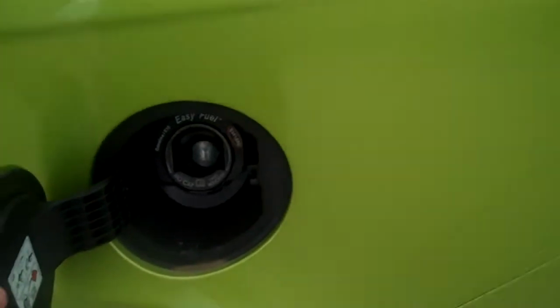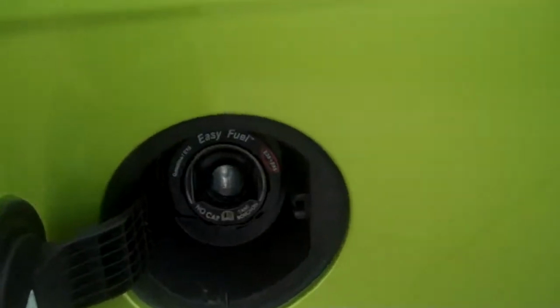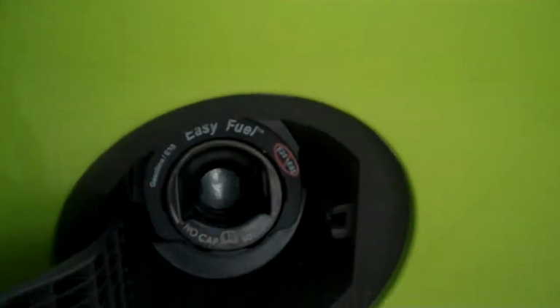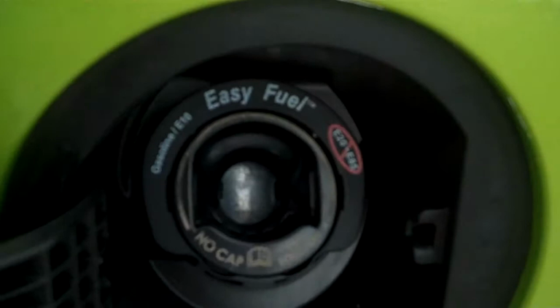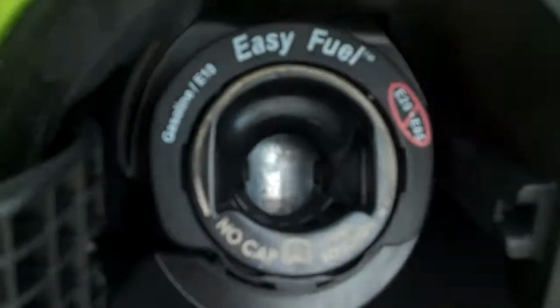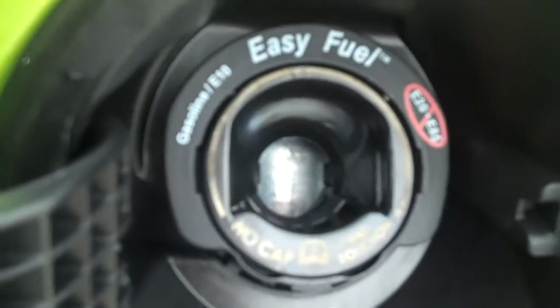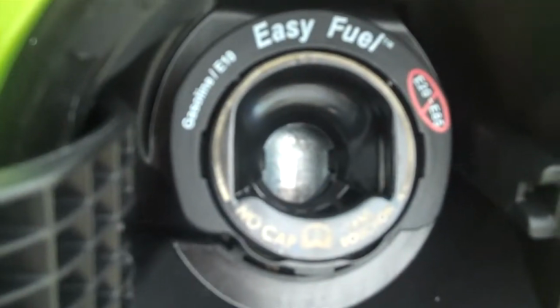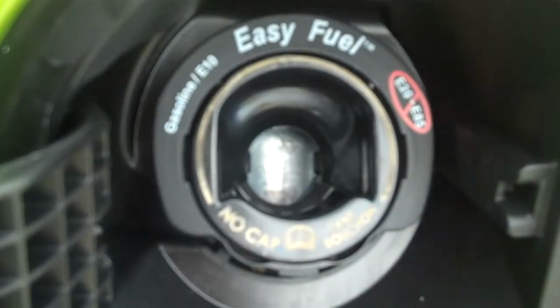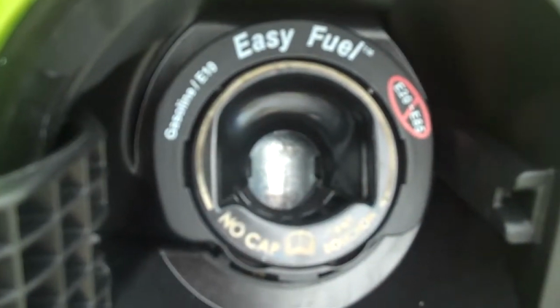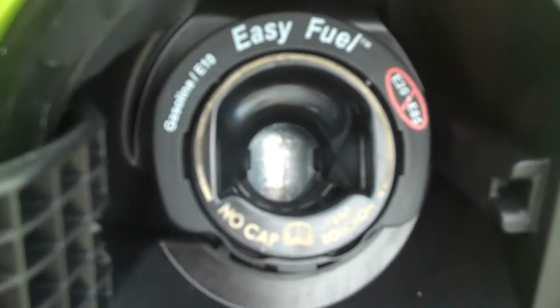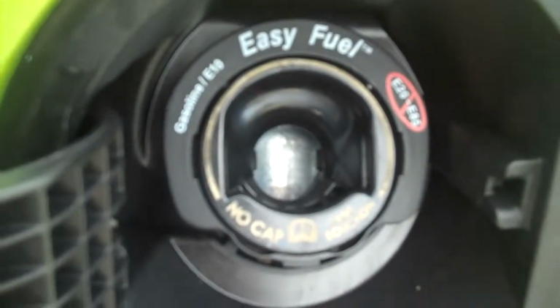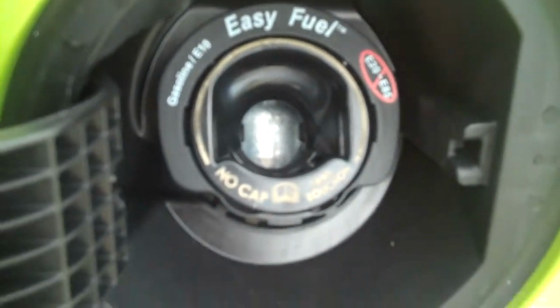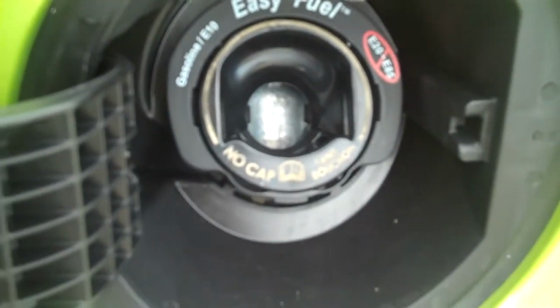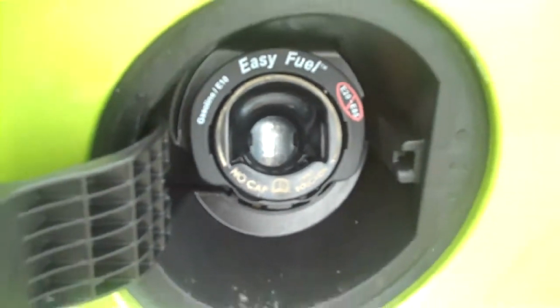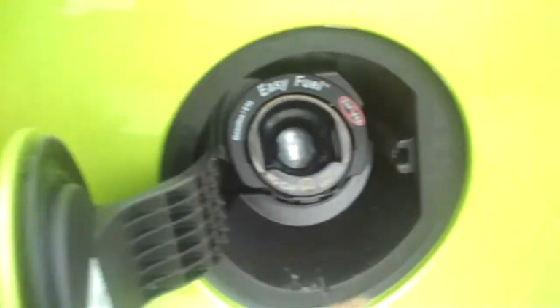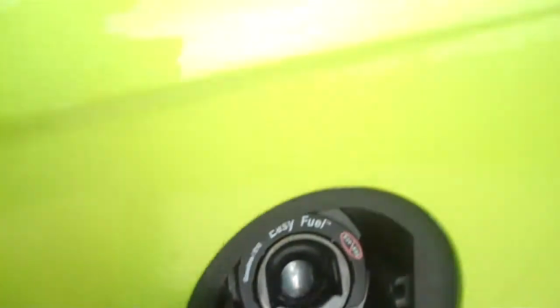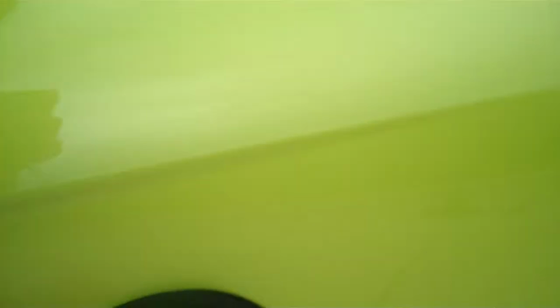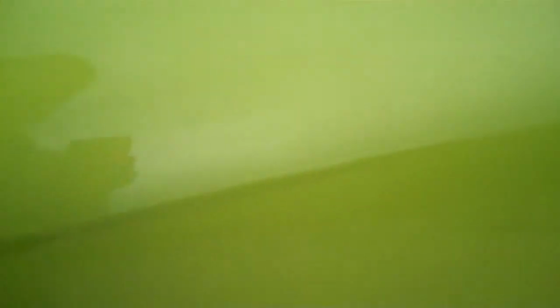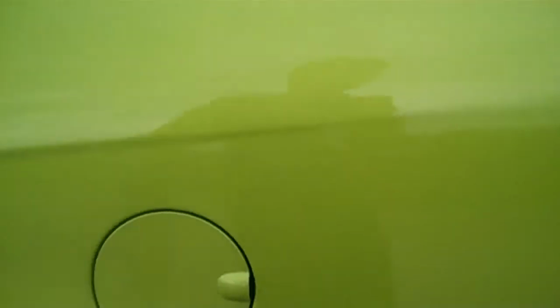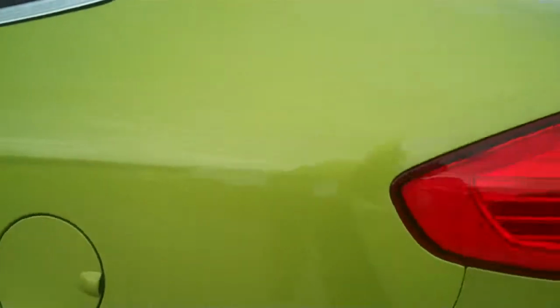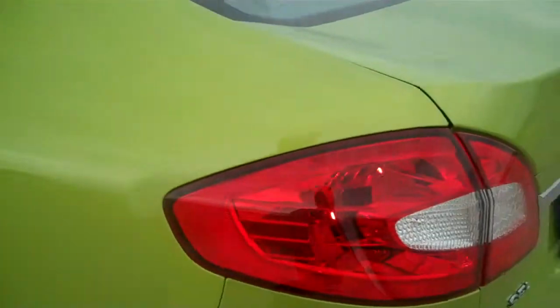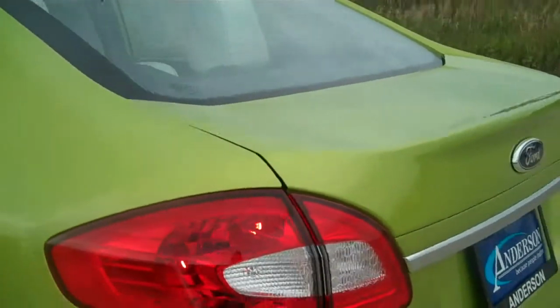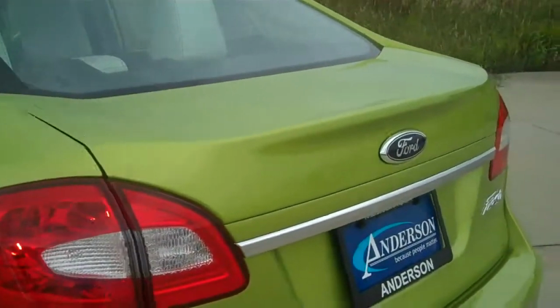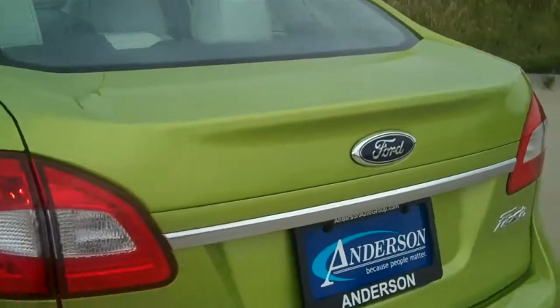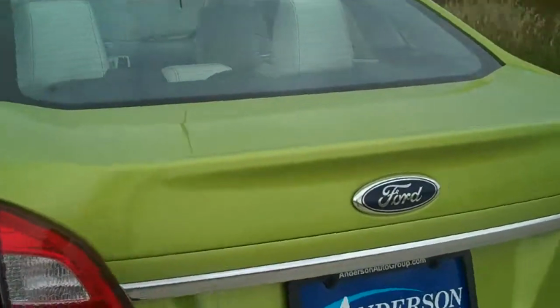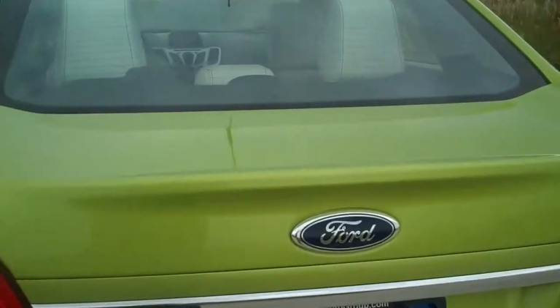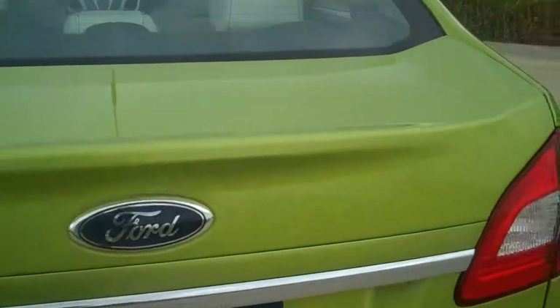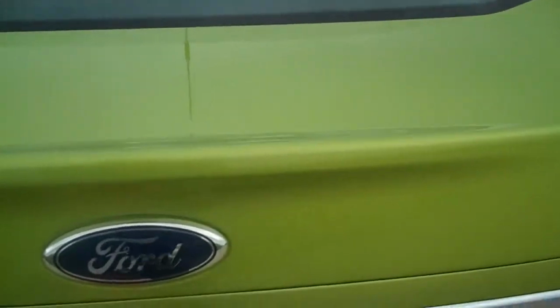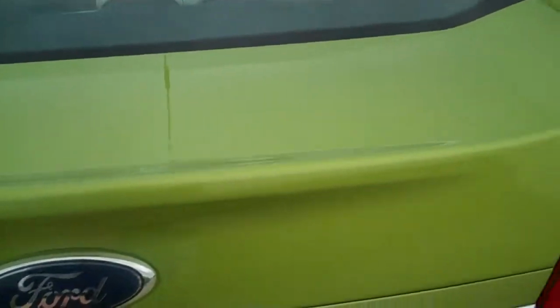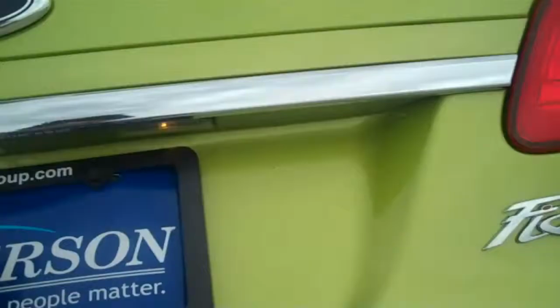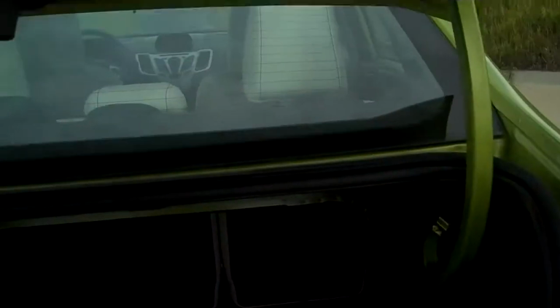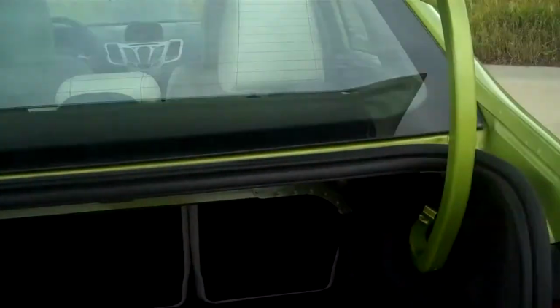Another class-exclusive is the EasyFuel capless fuel filler — there's no gas cap. It's a unique feature; you're never going to lose a gas cap or get gas on your hands at the gas station.